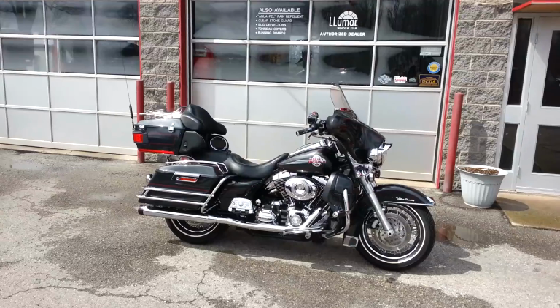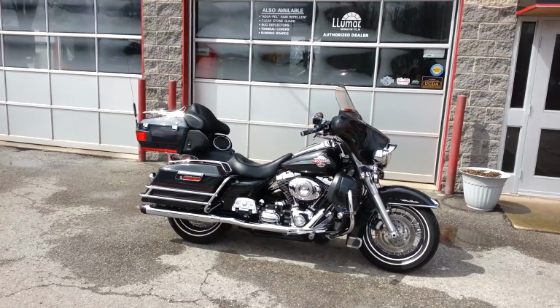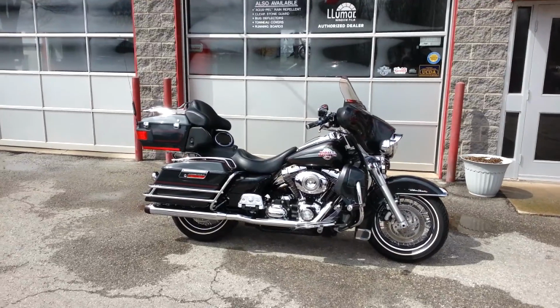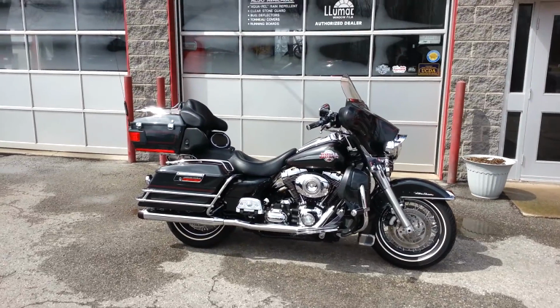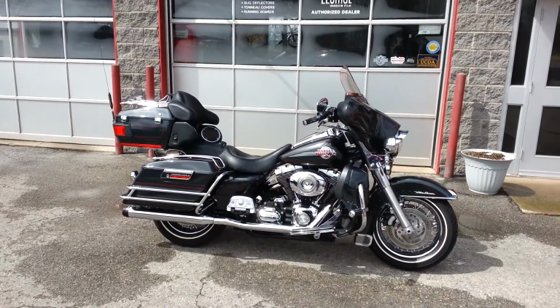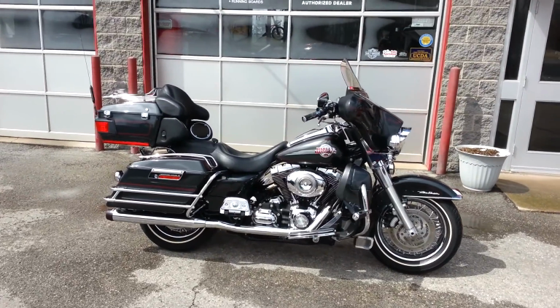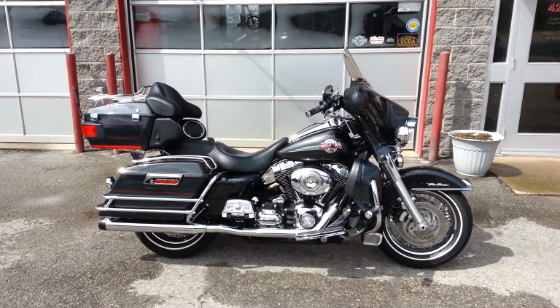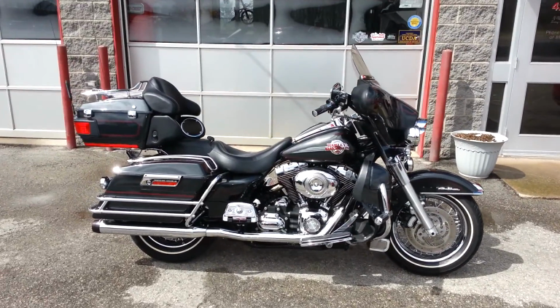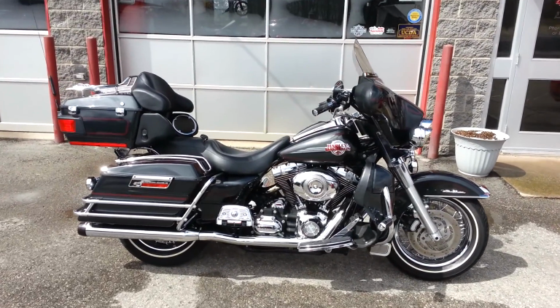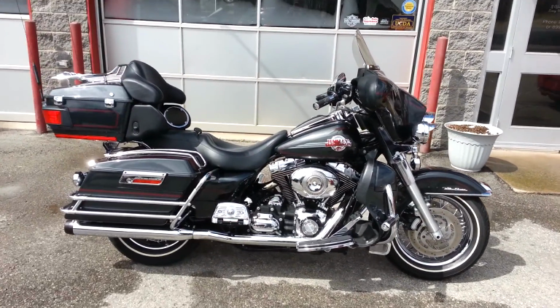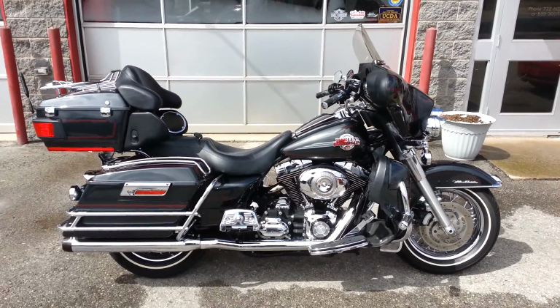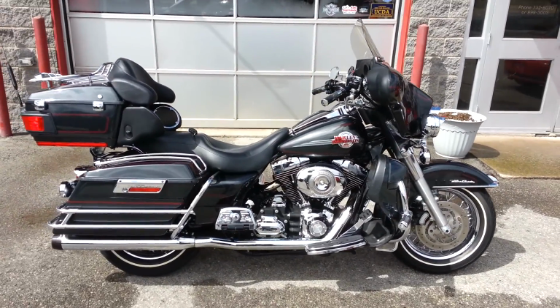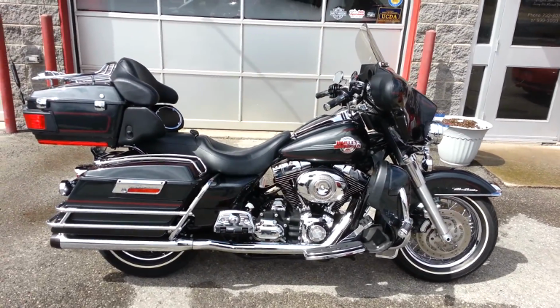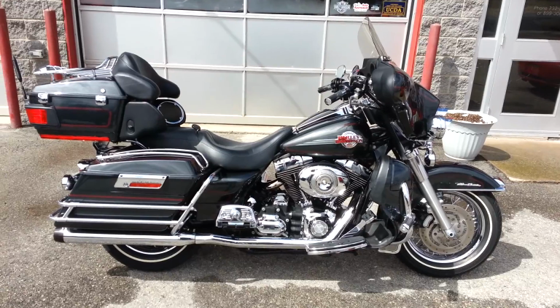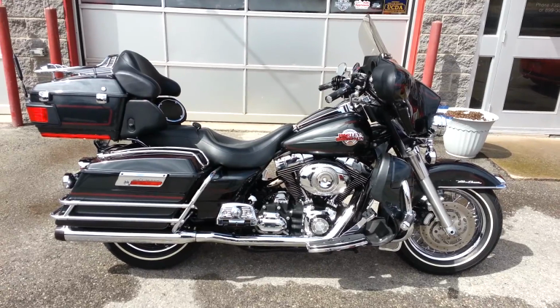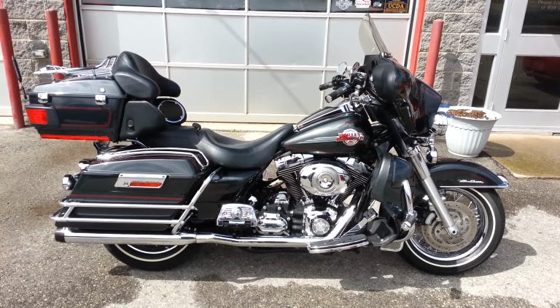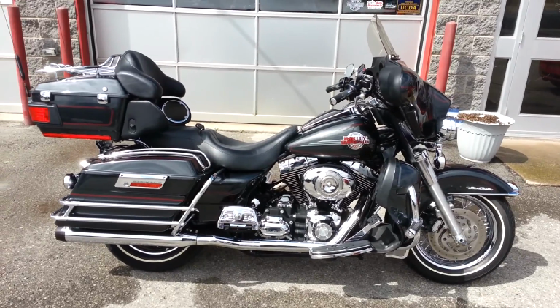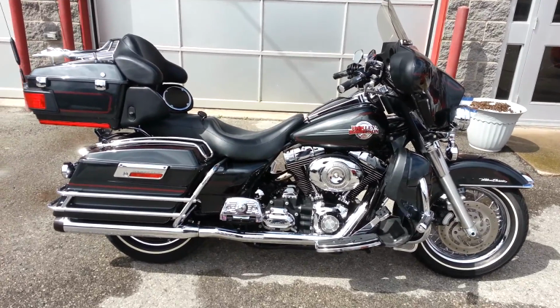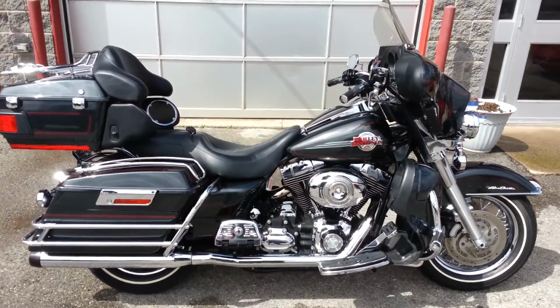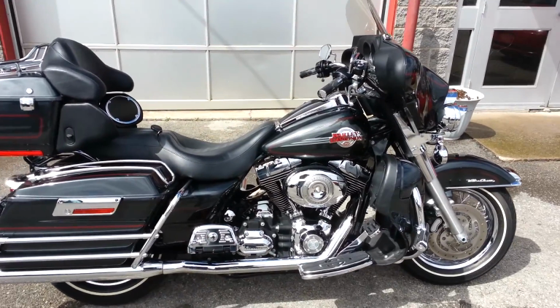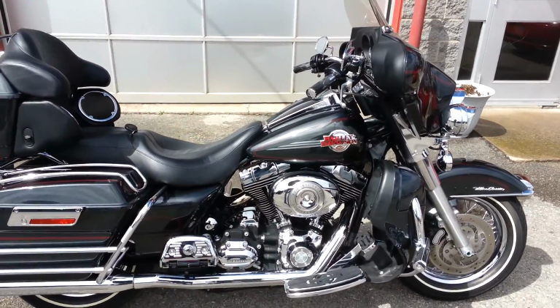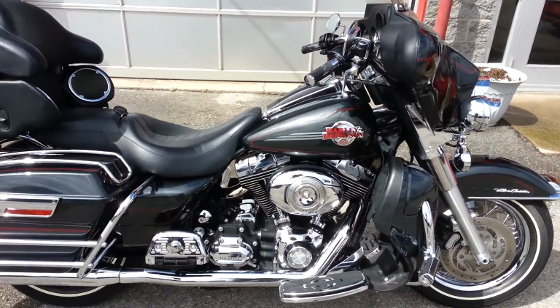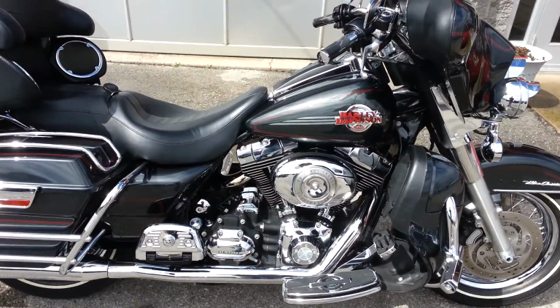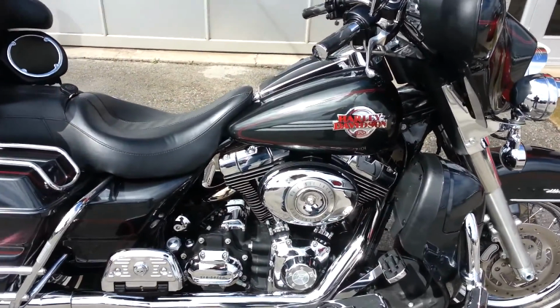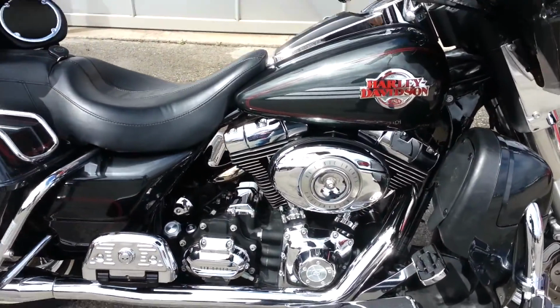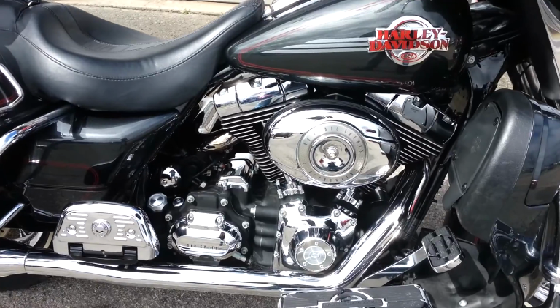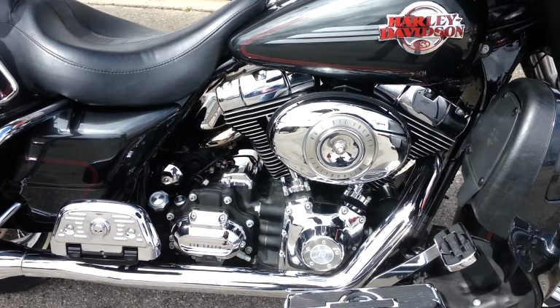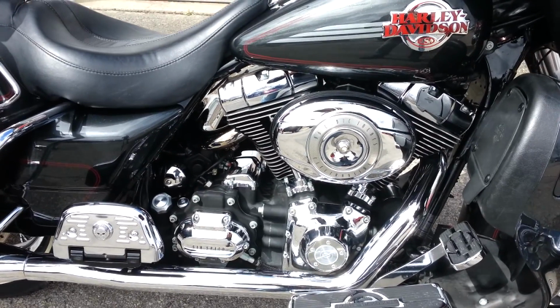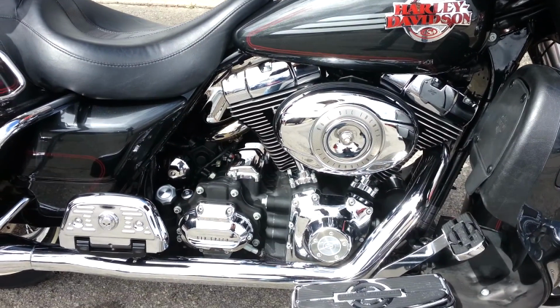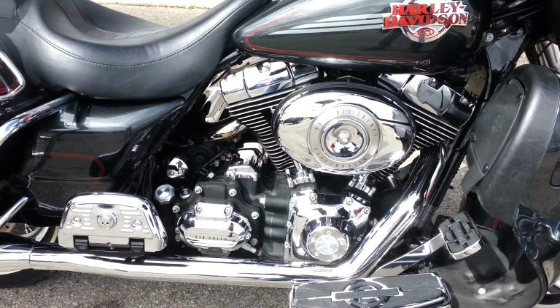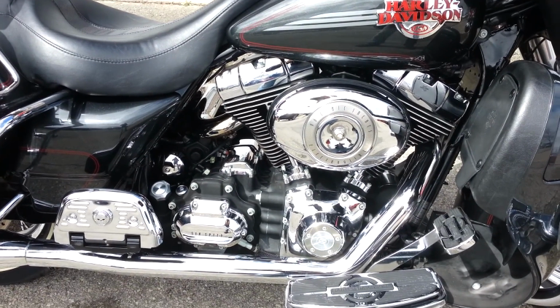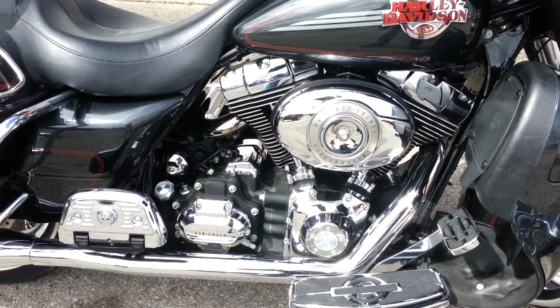Here we have a 2007 Harley-Davidson Electra Glide Ultra Classic, black pearl paint with a 96 cubic inch motor and 6 speed transmission.